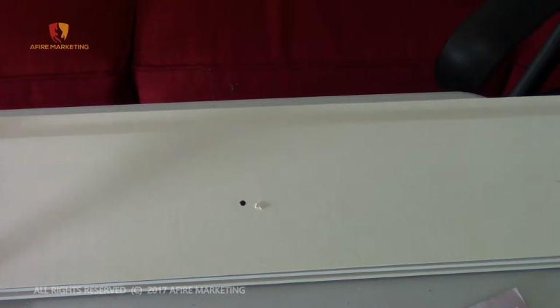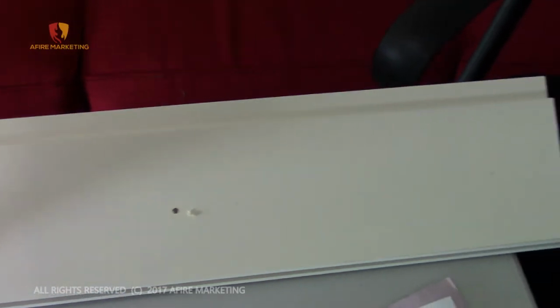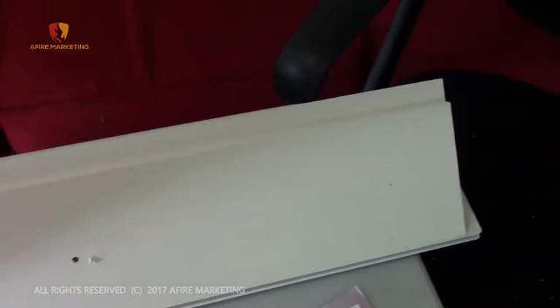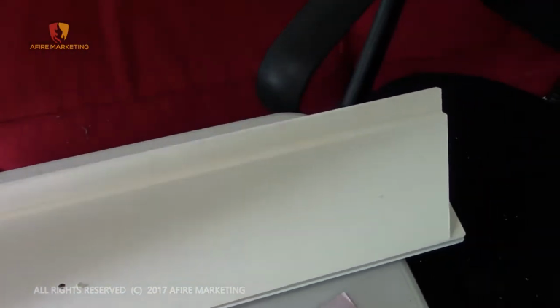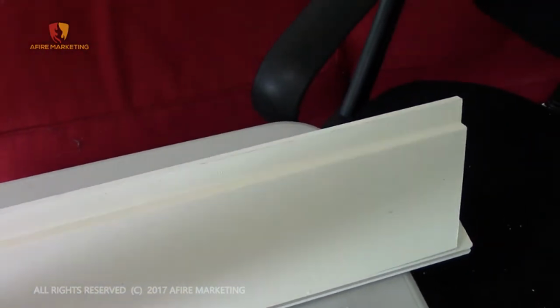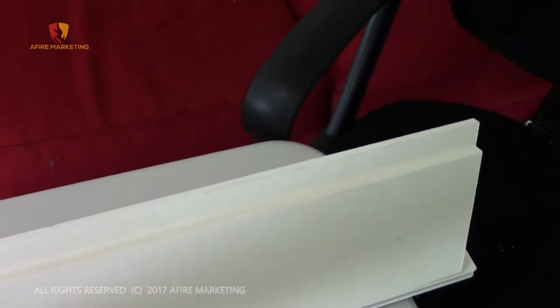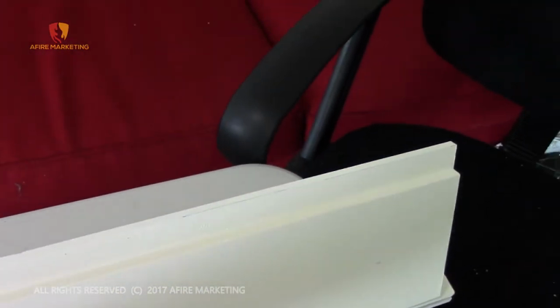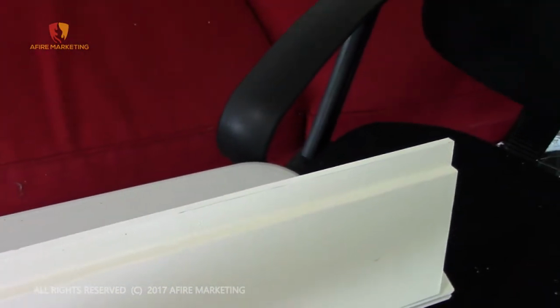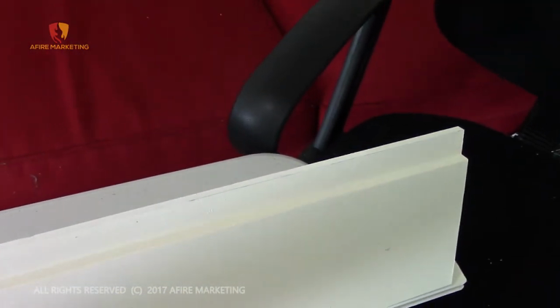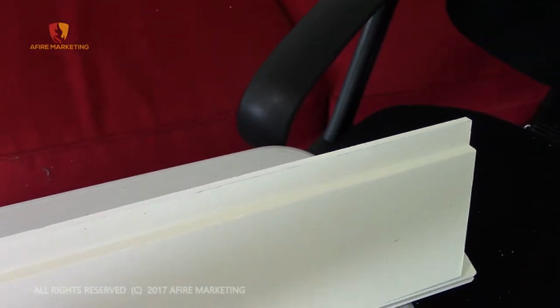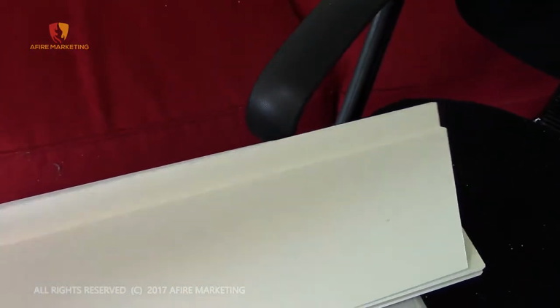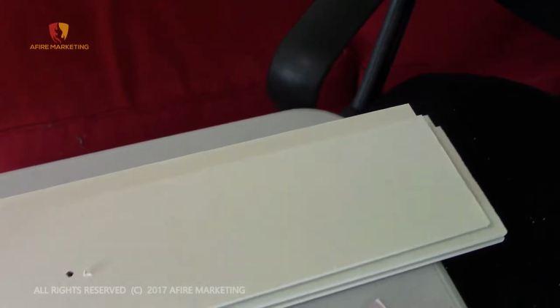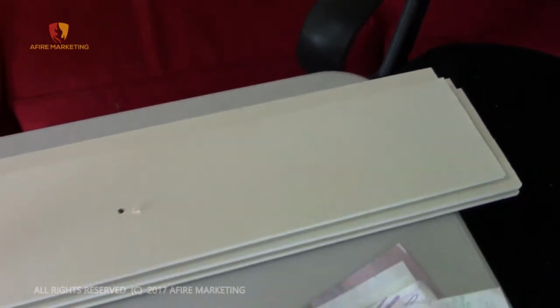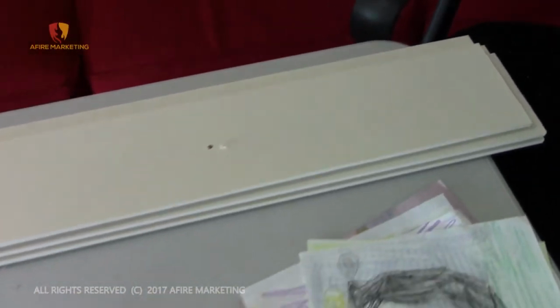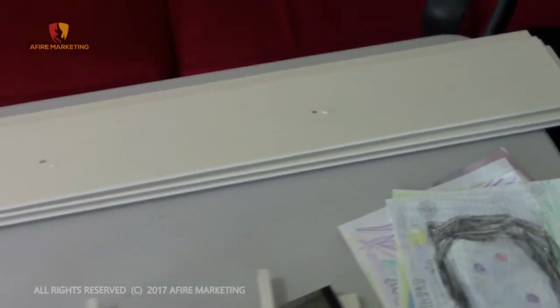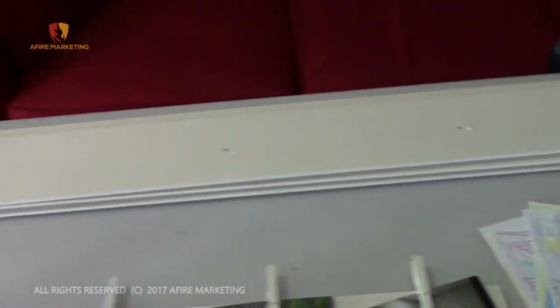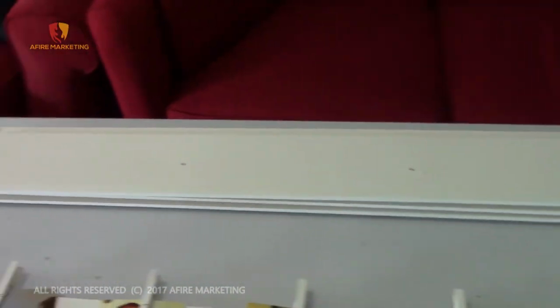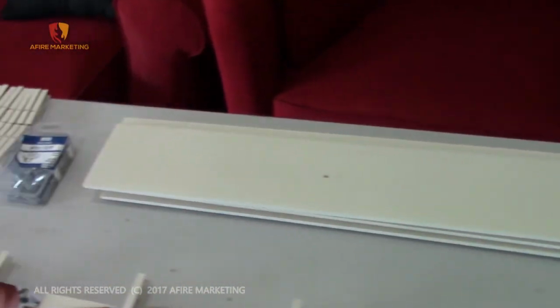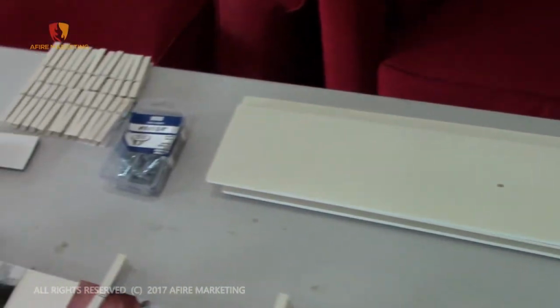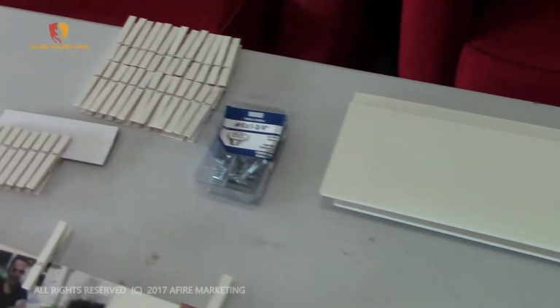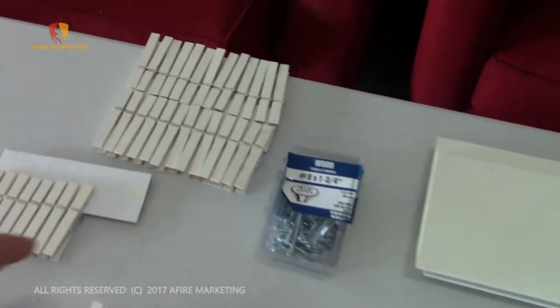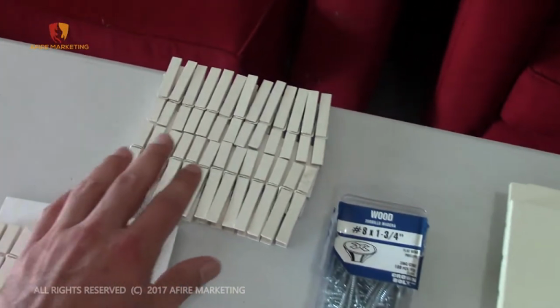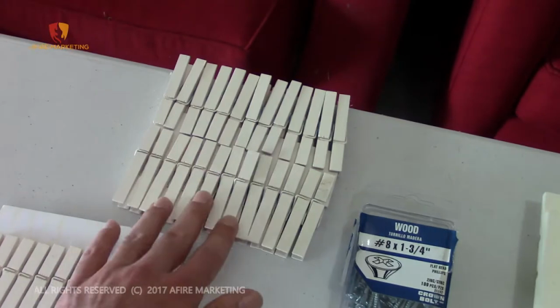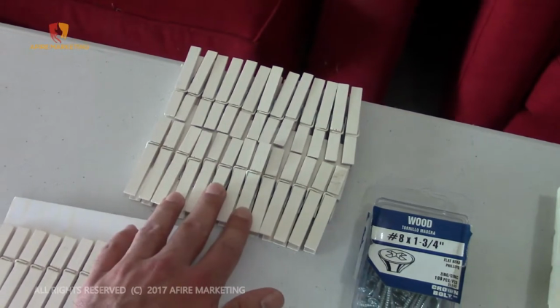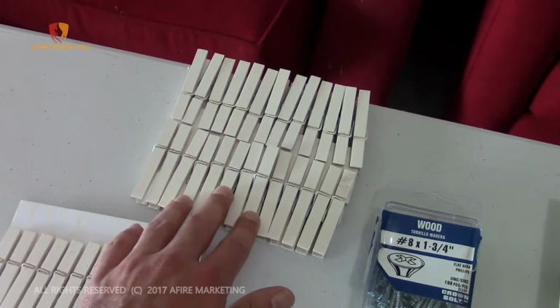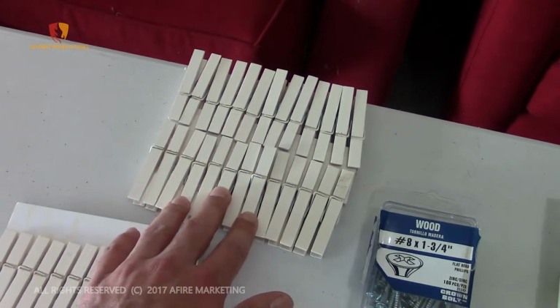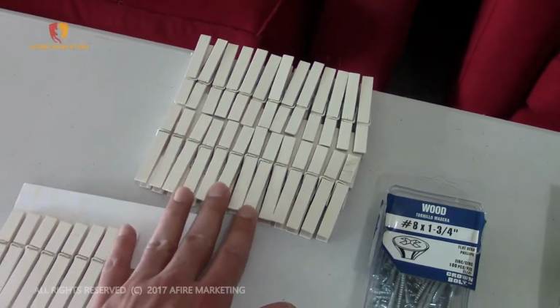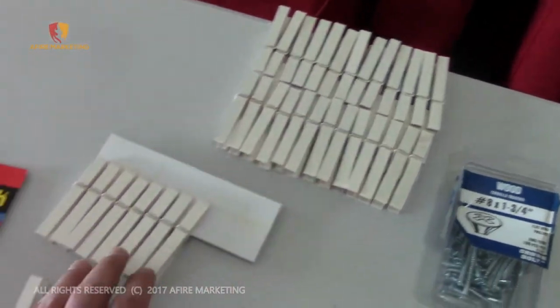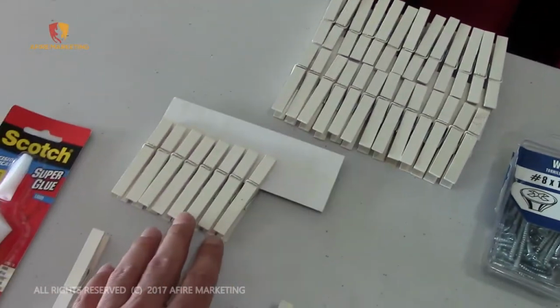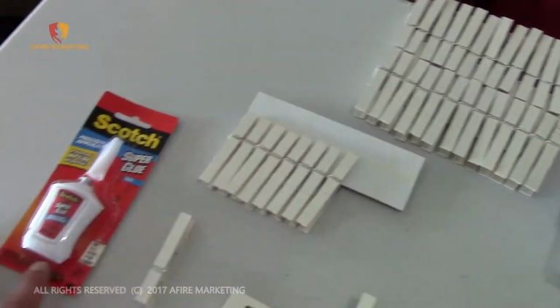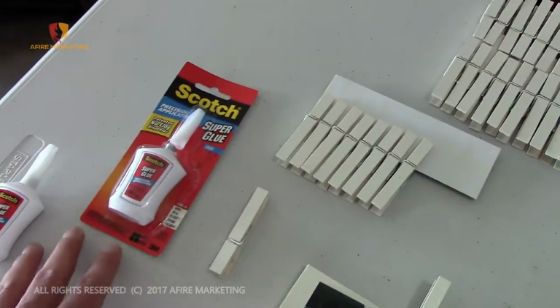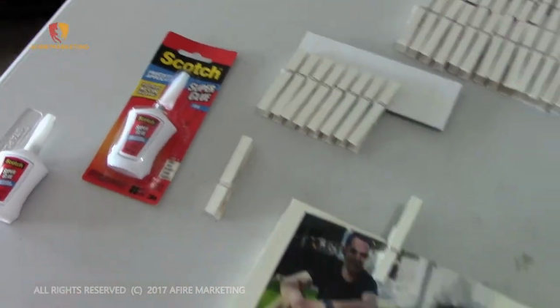This particular one has a kind of double edge, a bevel along the edge, which allows a cool little look along the wall. We're also going to use some clothesline clips that we spray painted white to match, as well as some super glue.